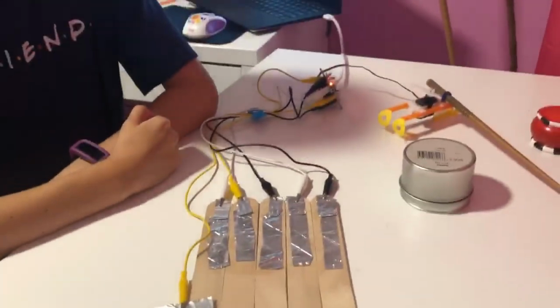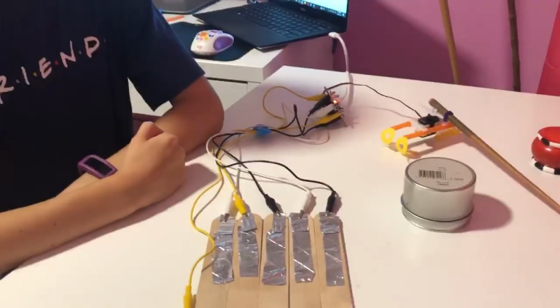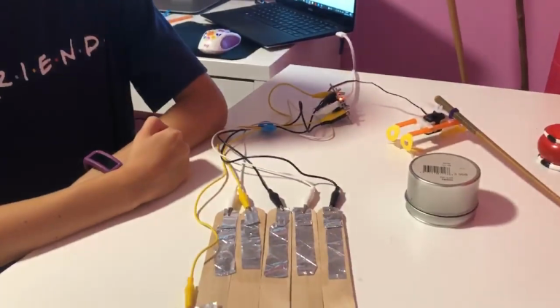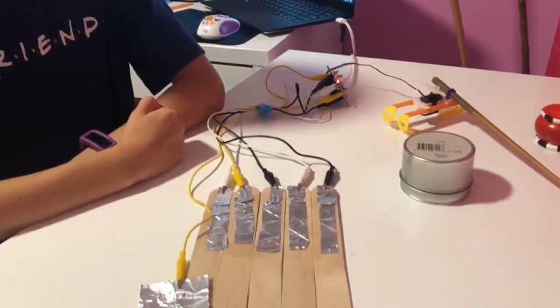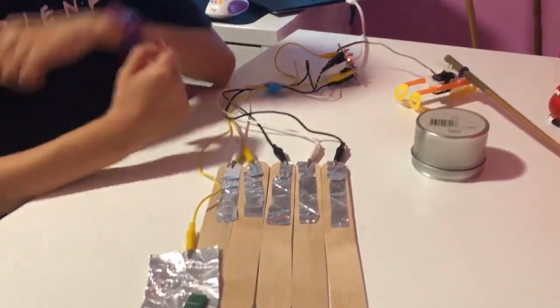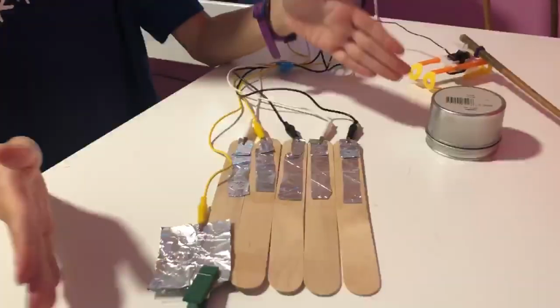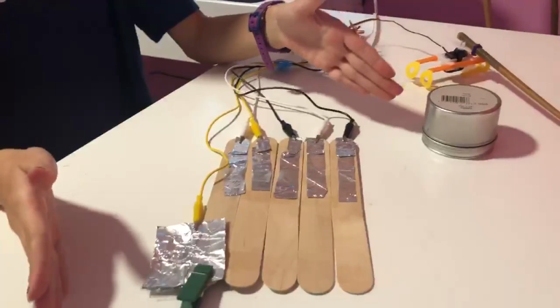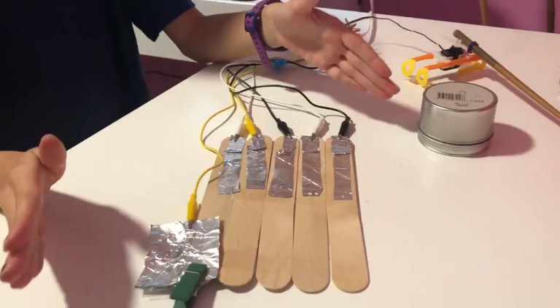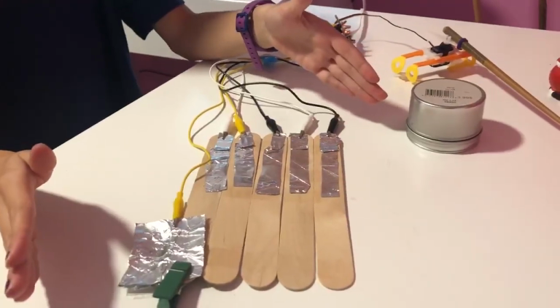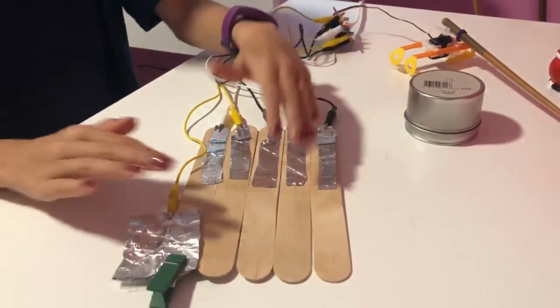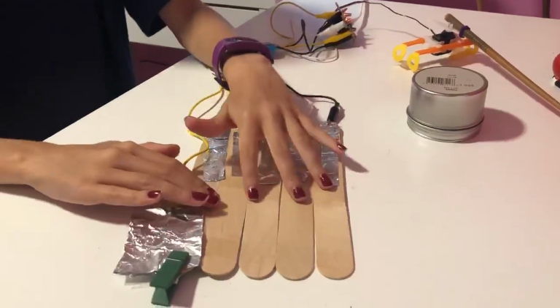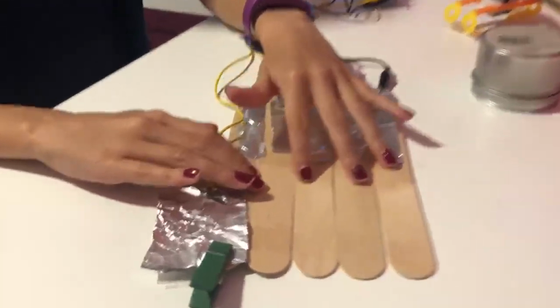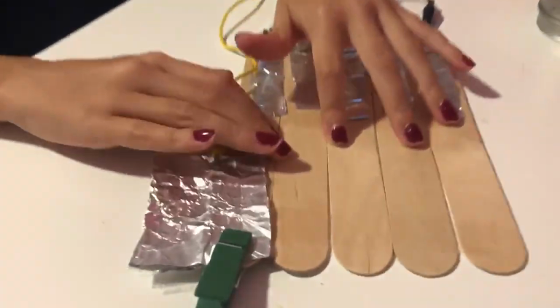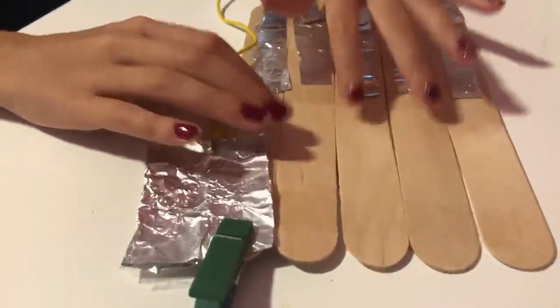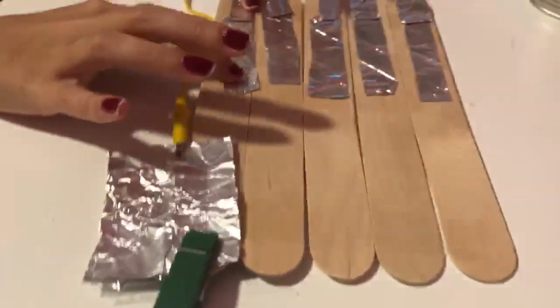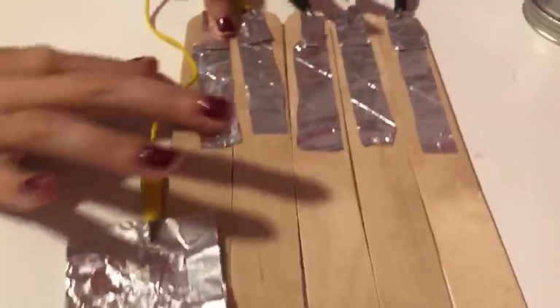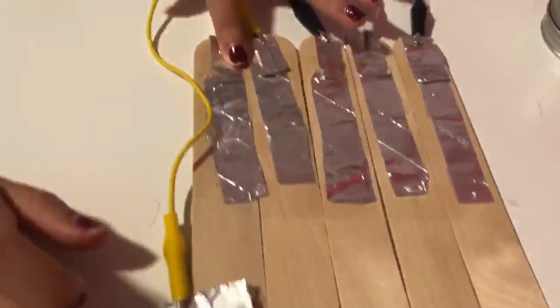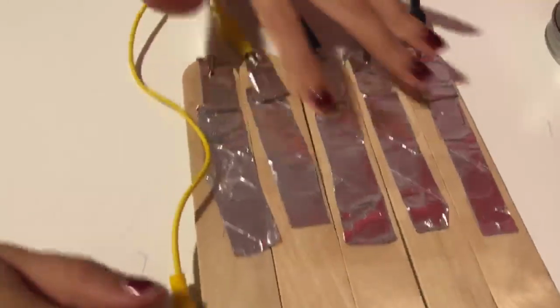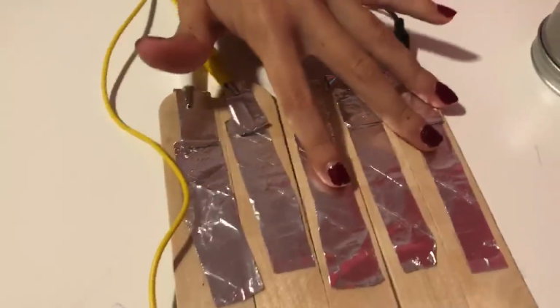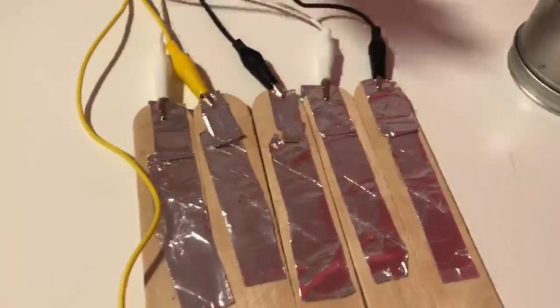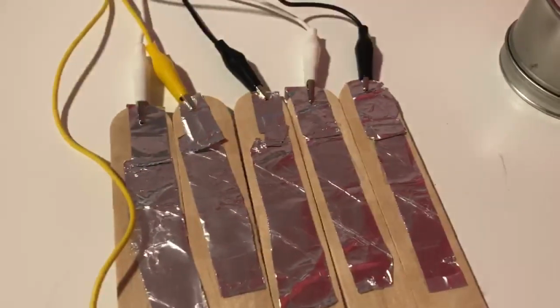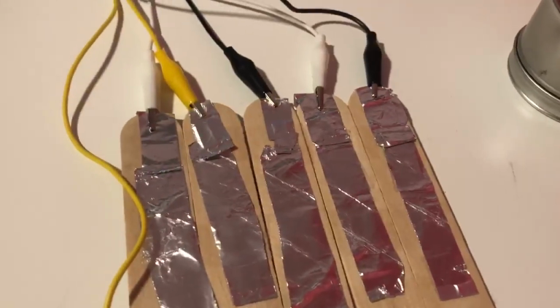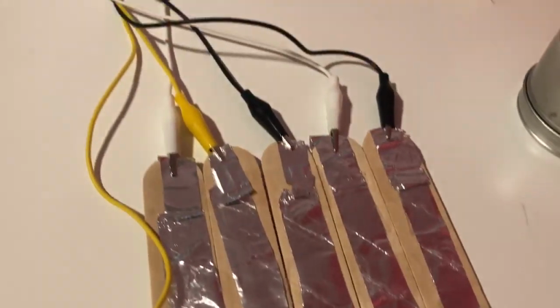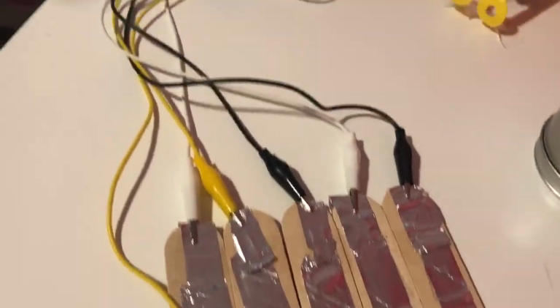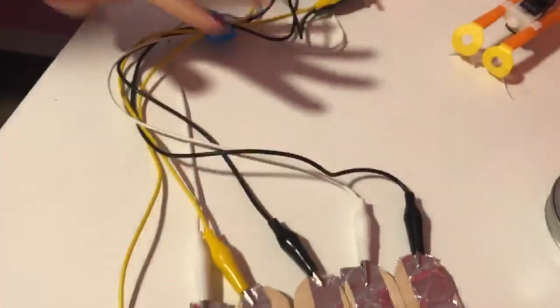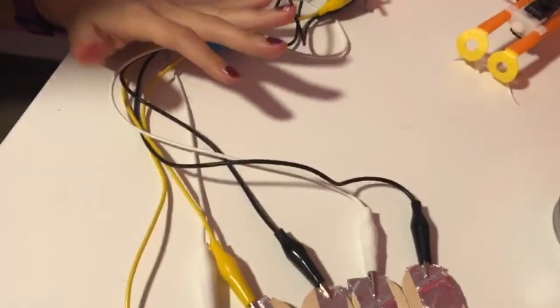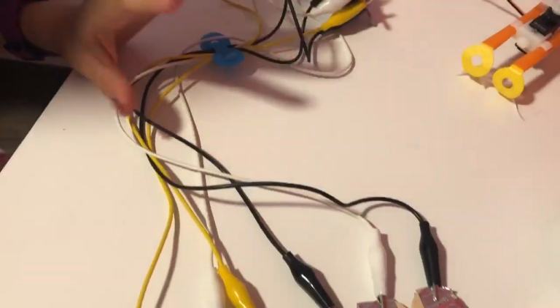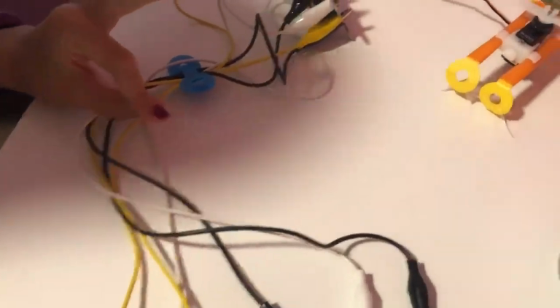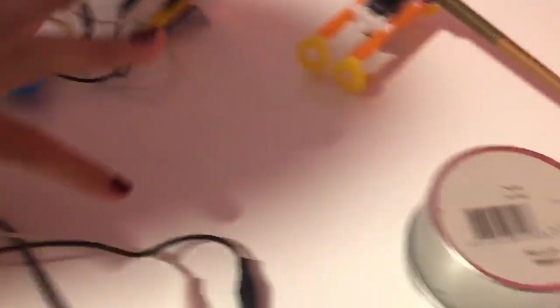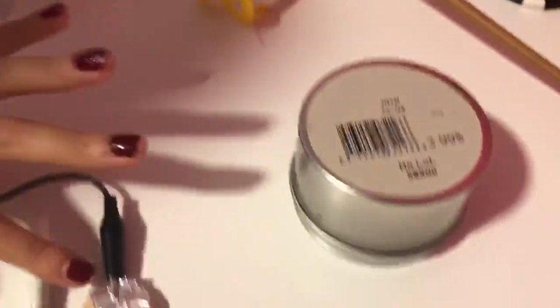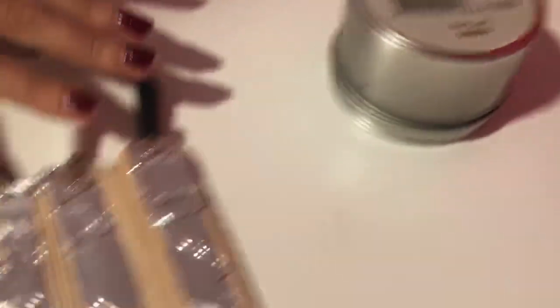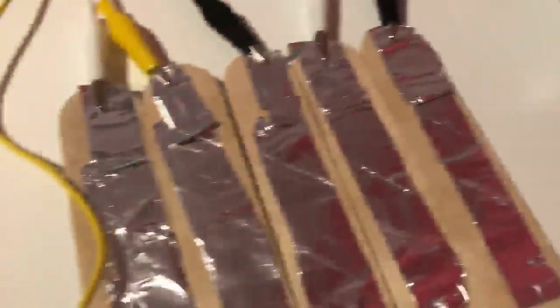Hello, my name is Sarah and this is my piano. First I taped popsicle sticks together and then I added the aluminum foil. Then I did all the coating and then I clipped on all the alligator clip wires.